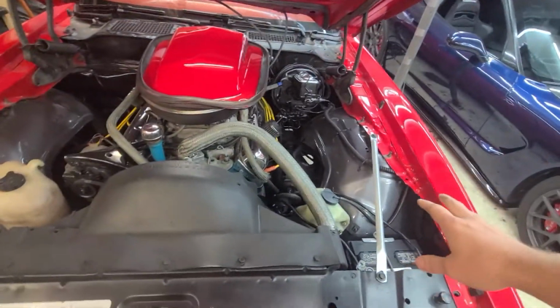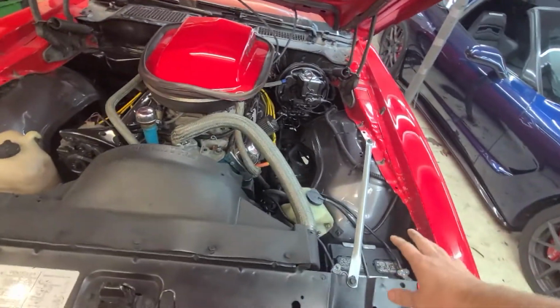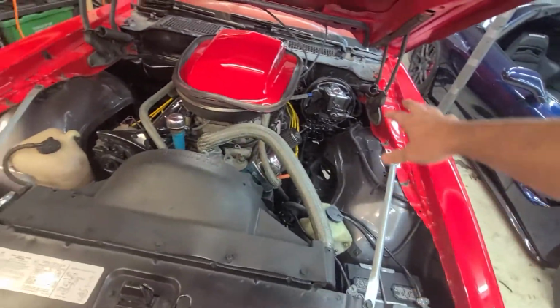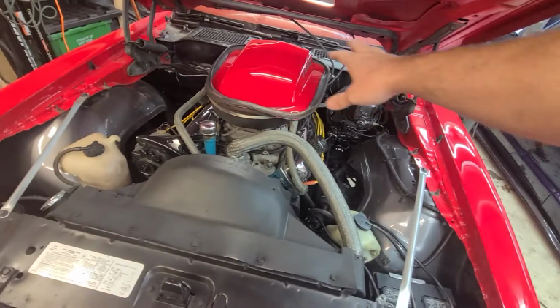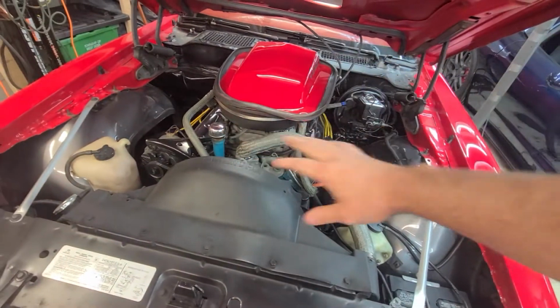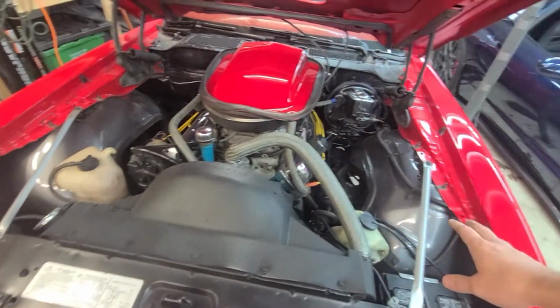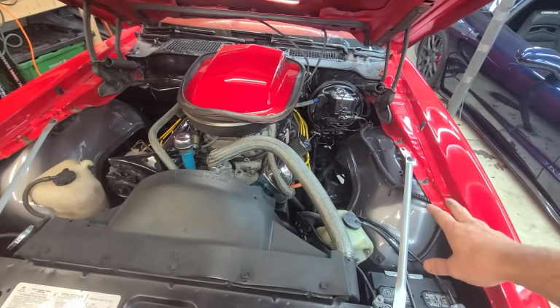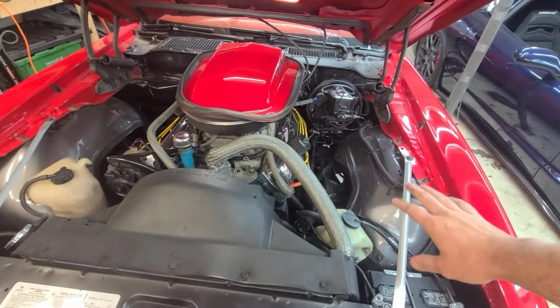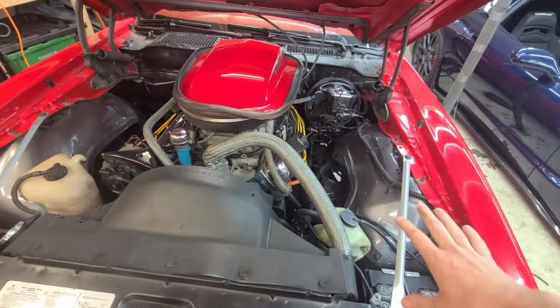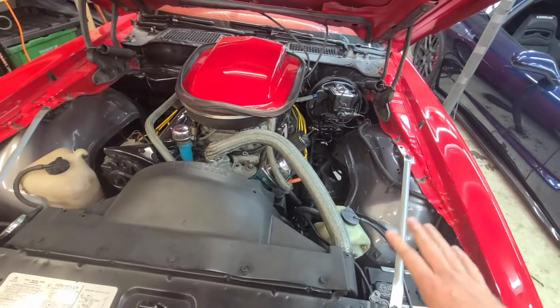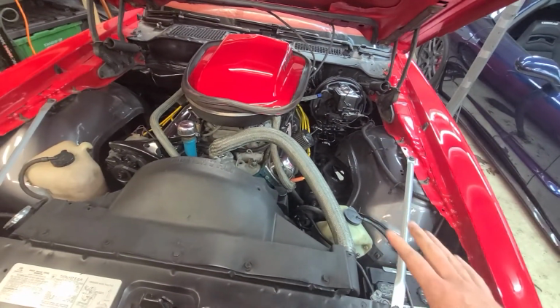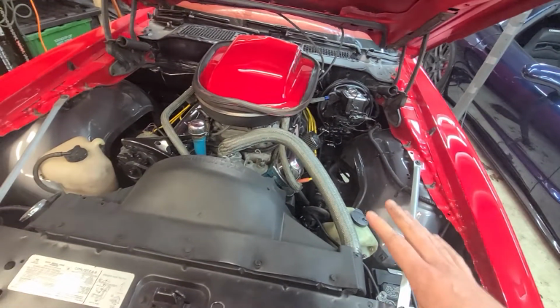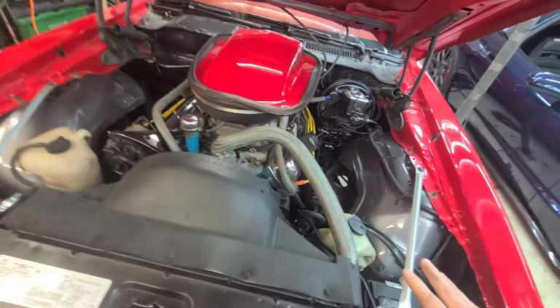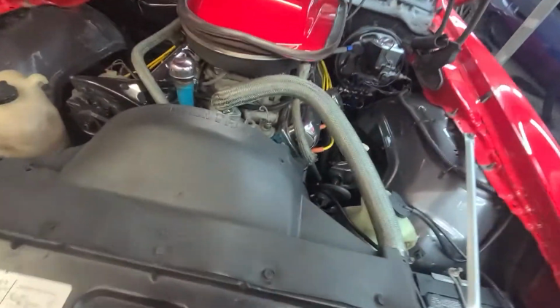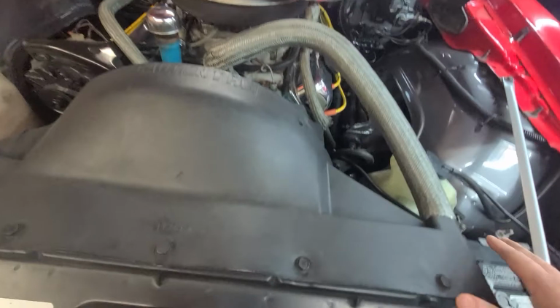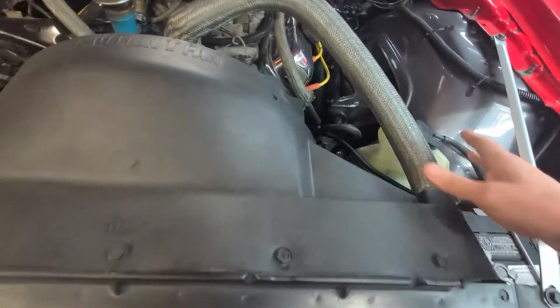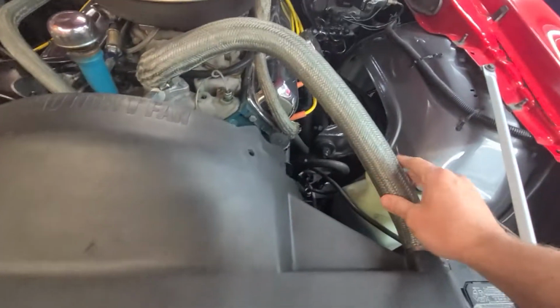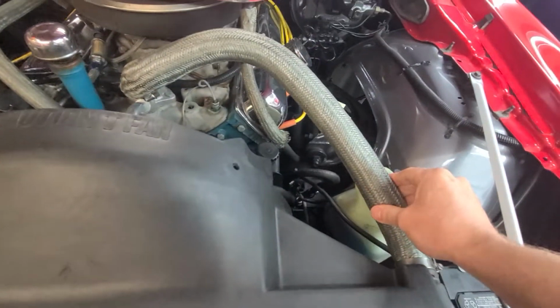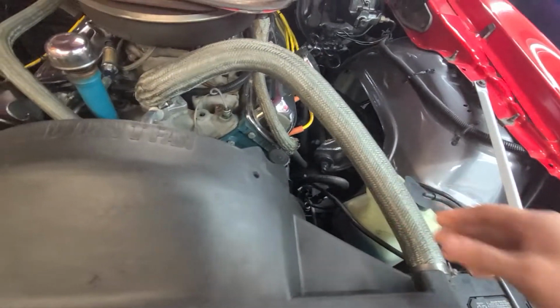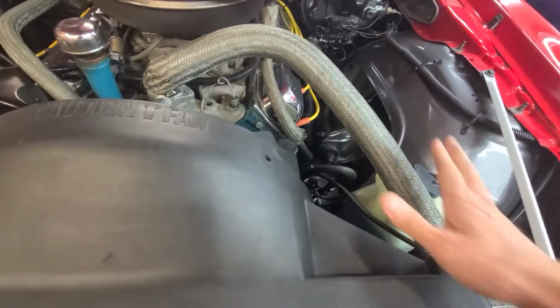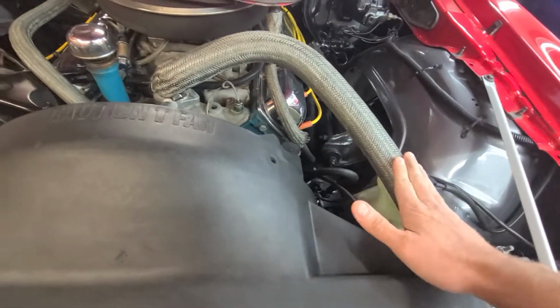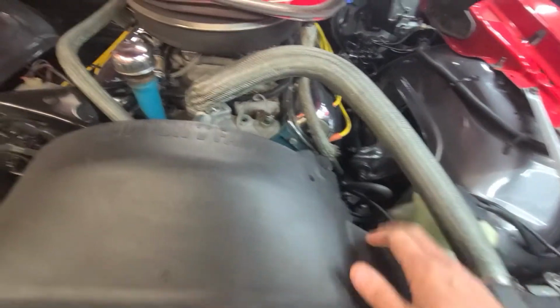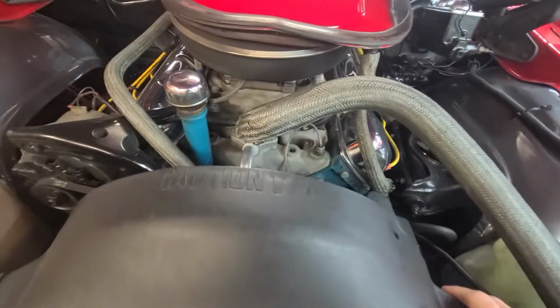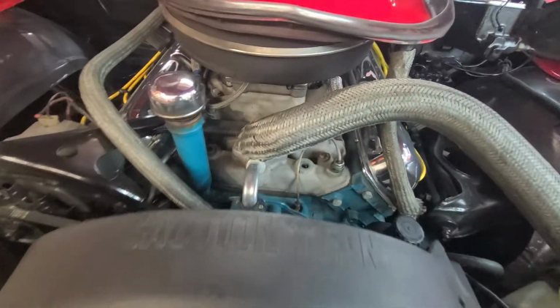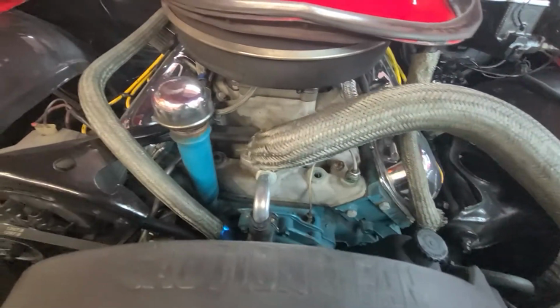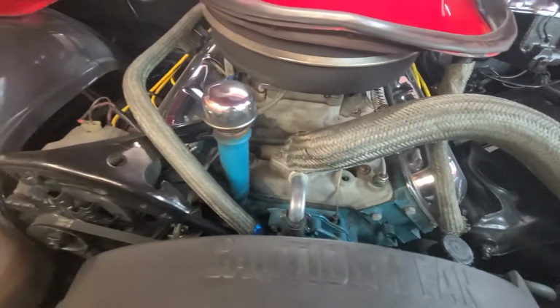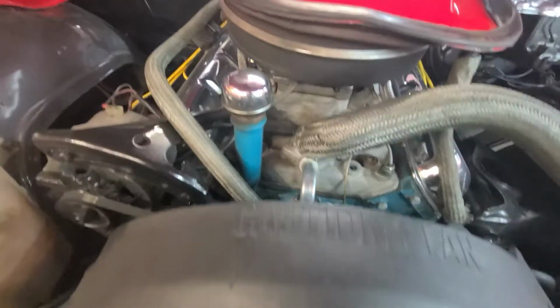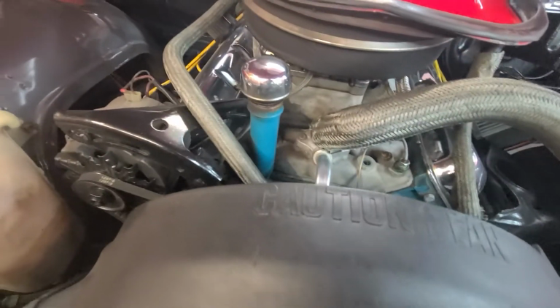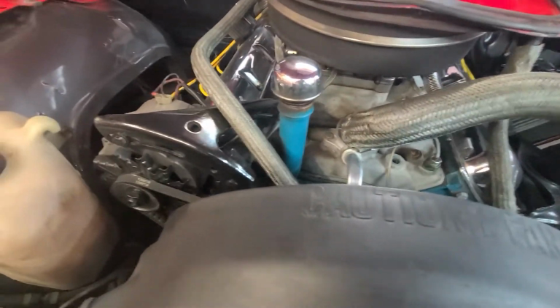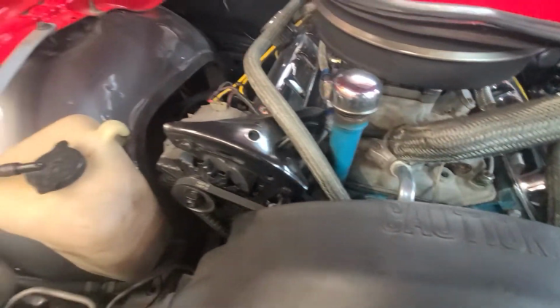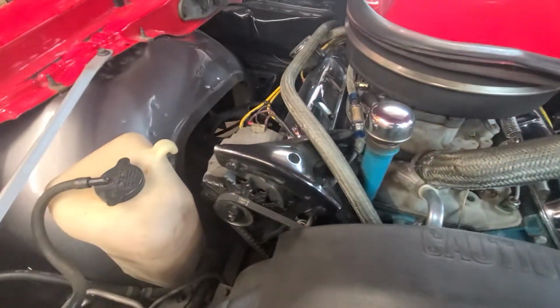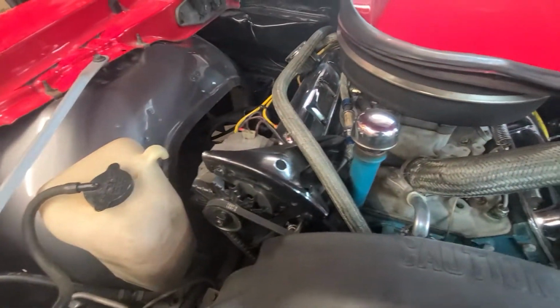They painted the fender wells and everything this gray color. I like it, it looks good. A little bit of a boomer touch with that — we may change that up a little bit. And the intake's looking a little tired. A couple things in here I'll probably tidy up.